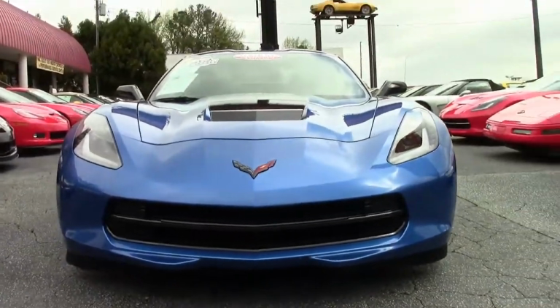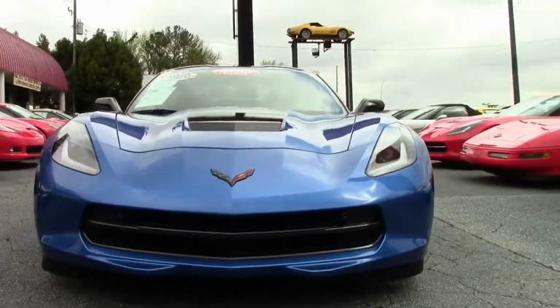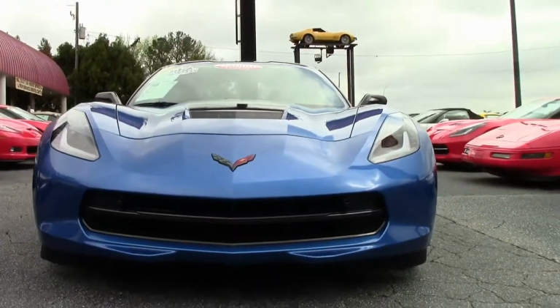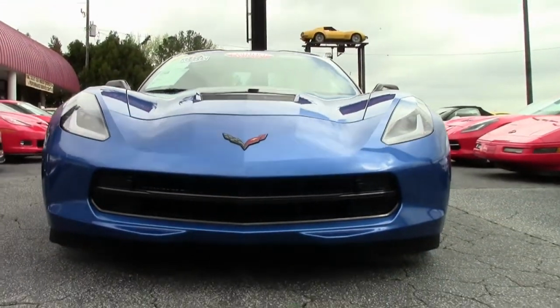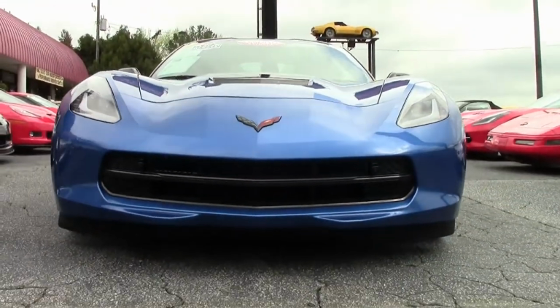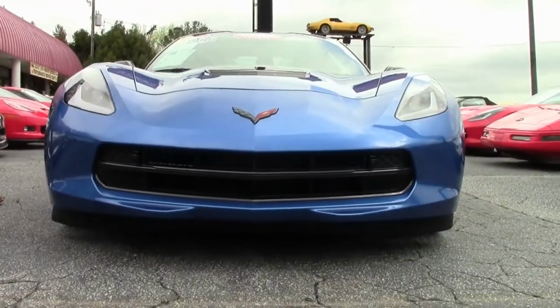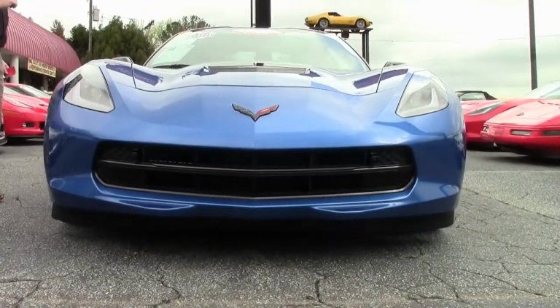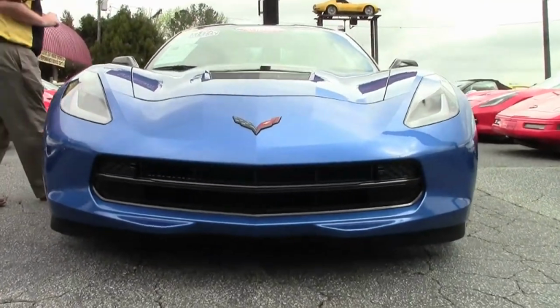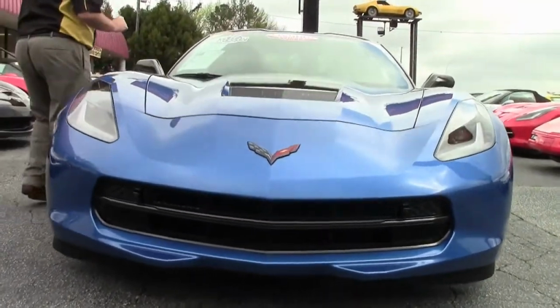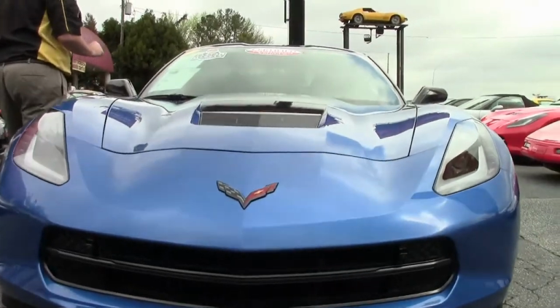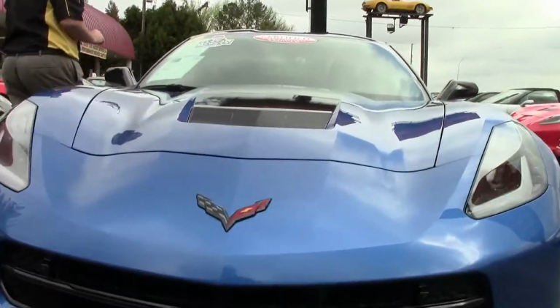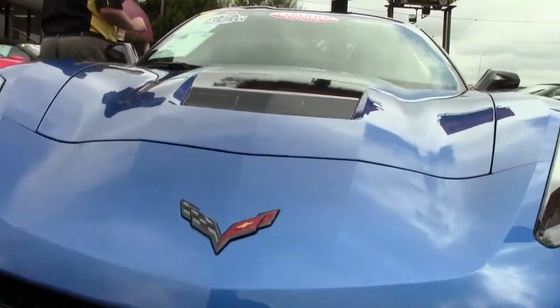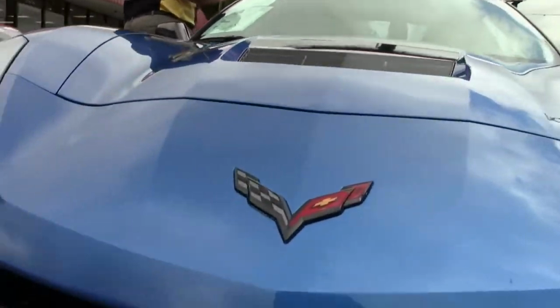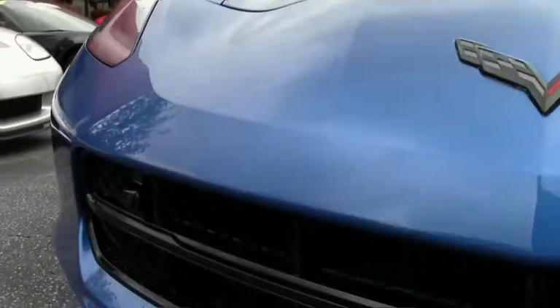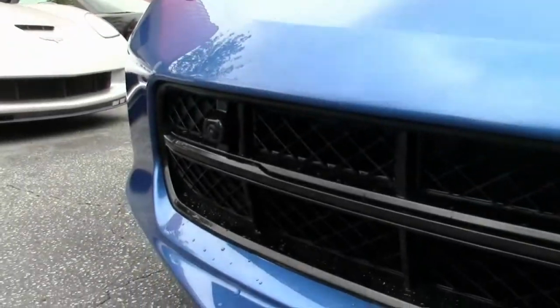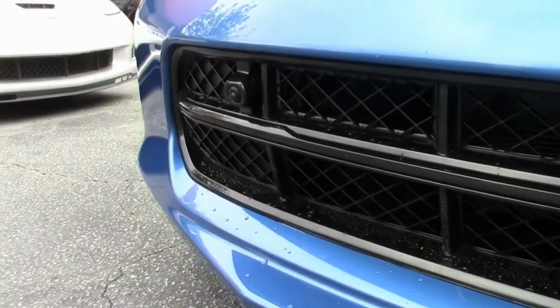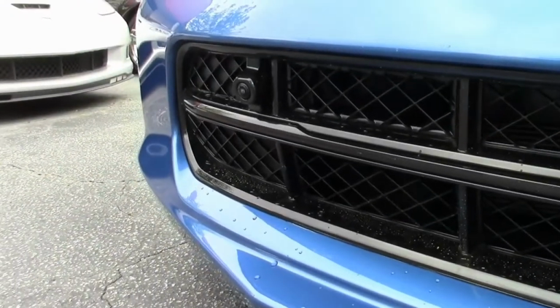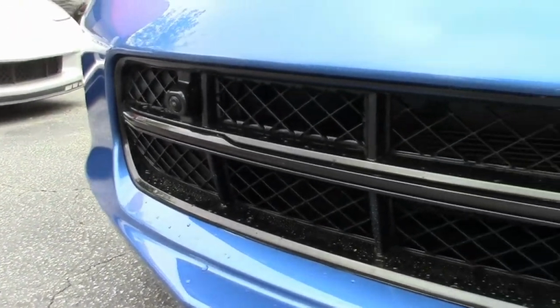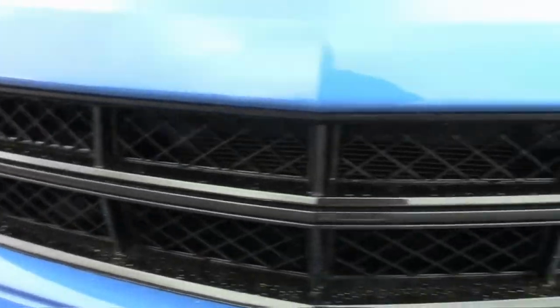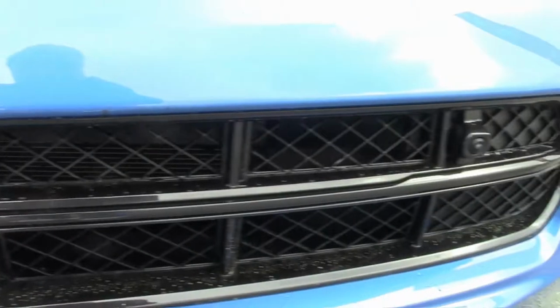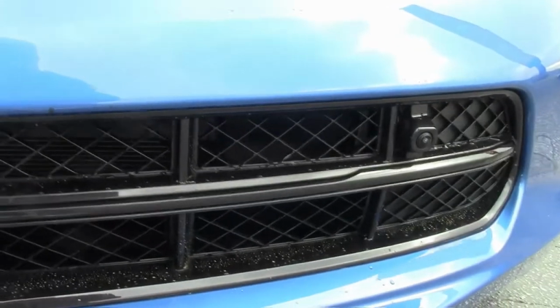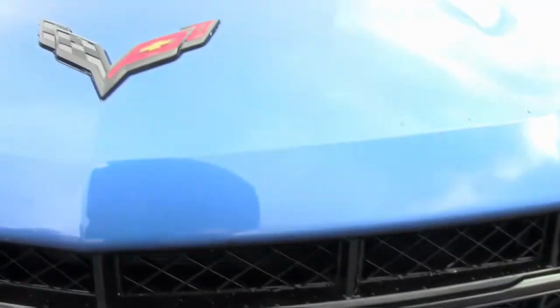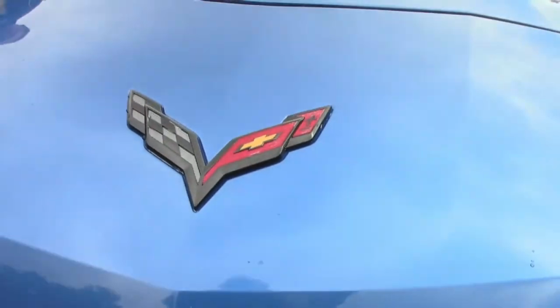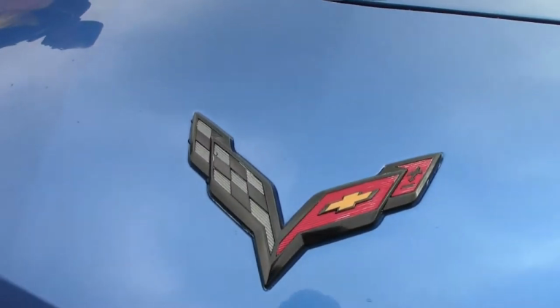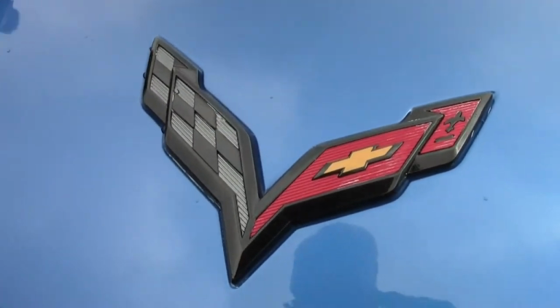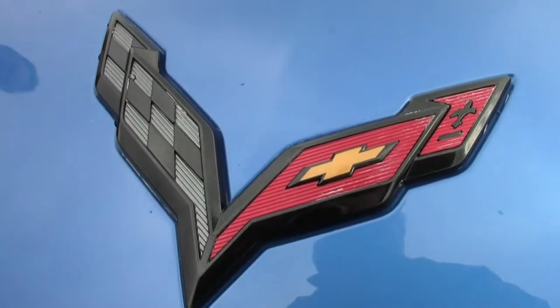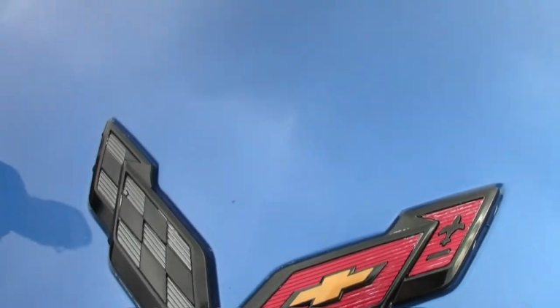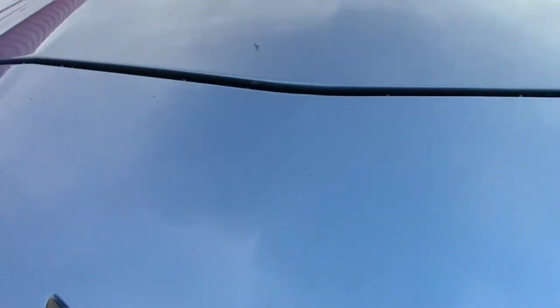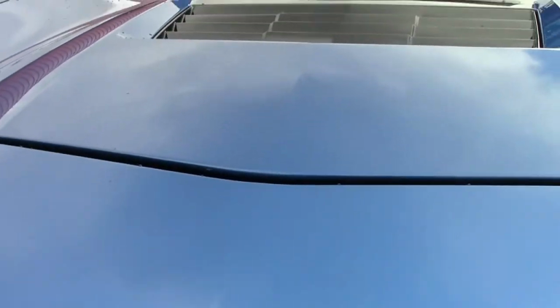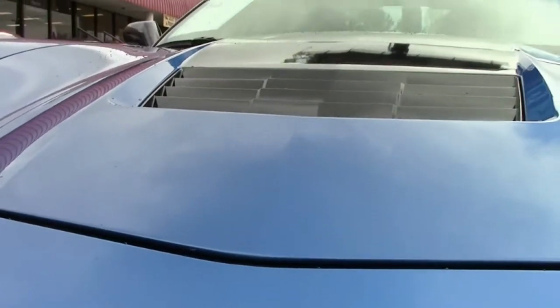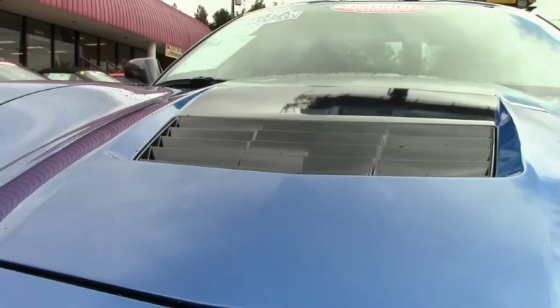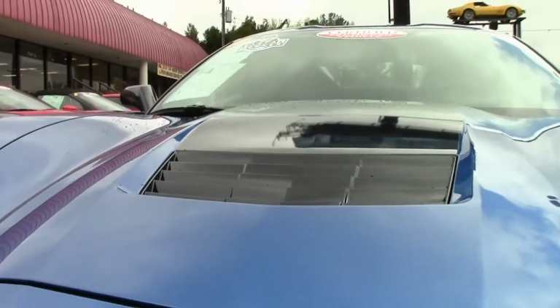It is a Z51 appearance package with carbon fiber interior and suede seats. One owner and only 3,500 miles on her. The car does show as it should with only 3,500 miles.